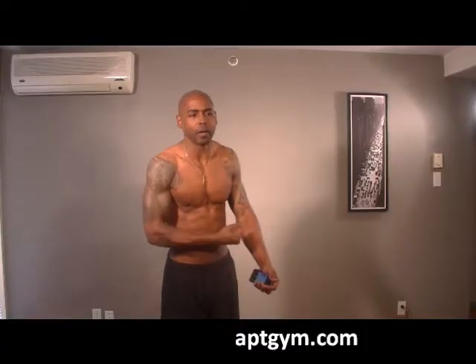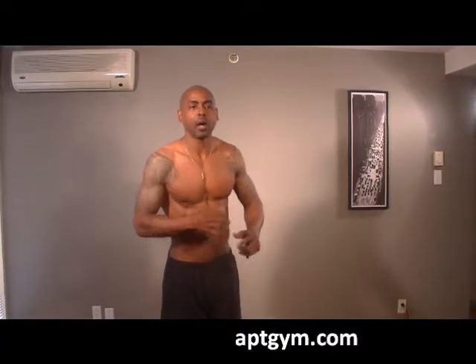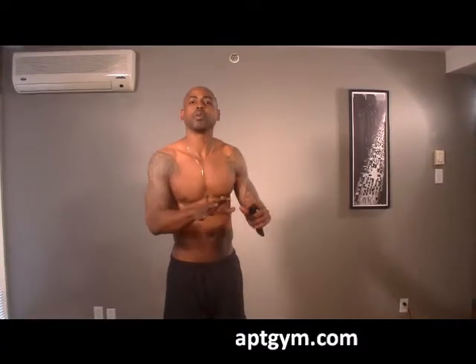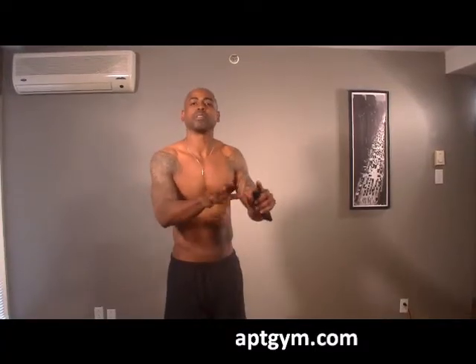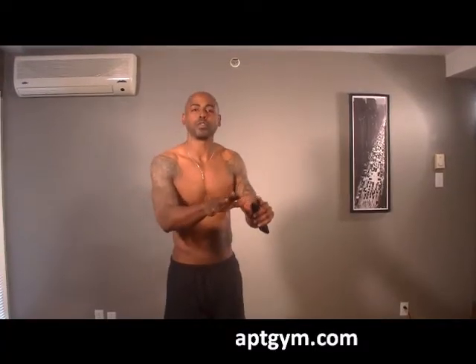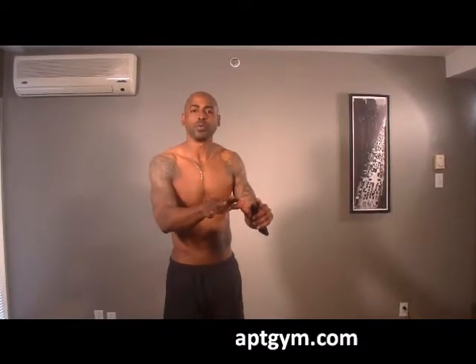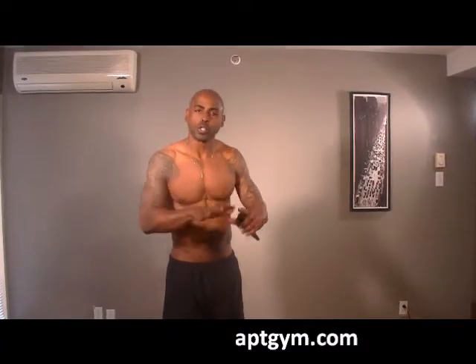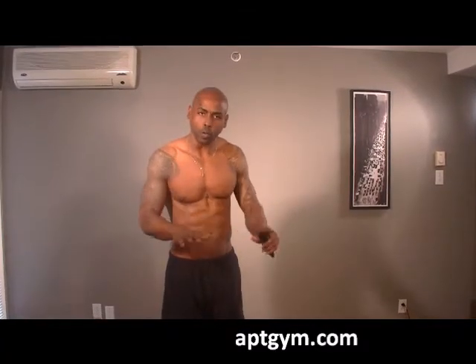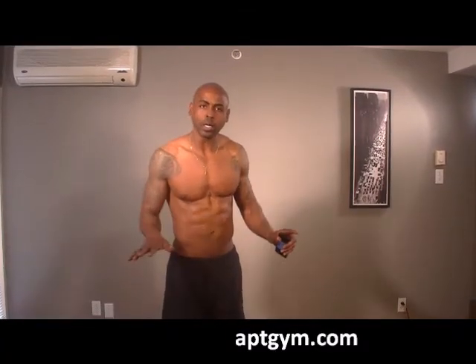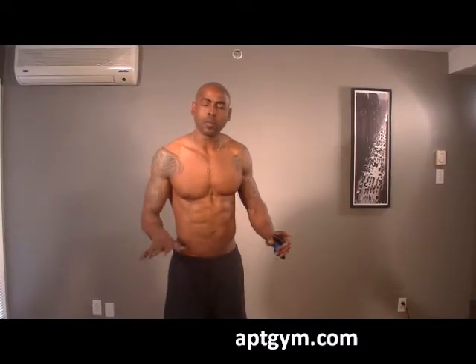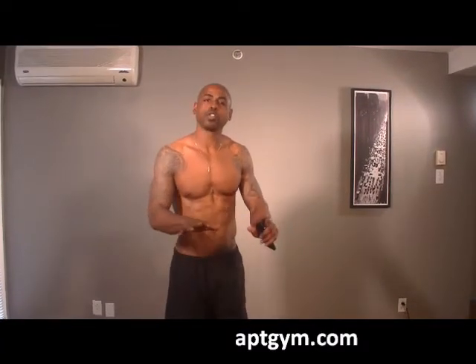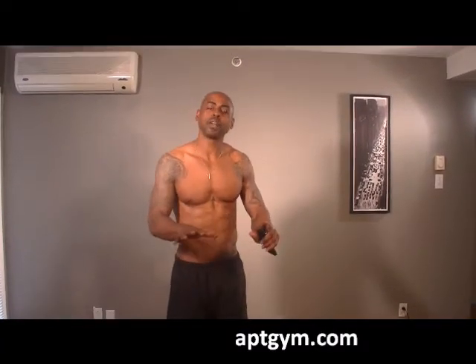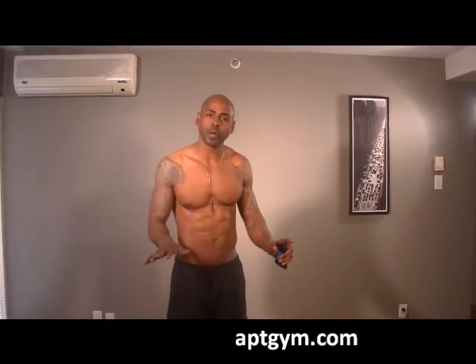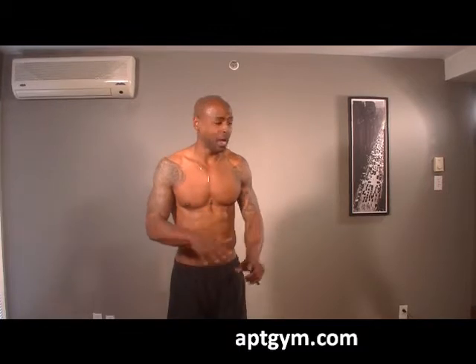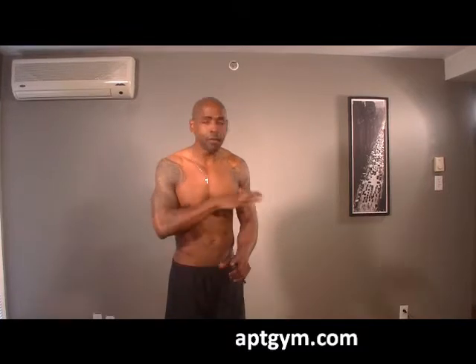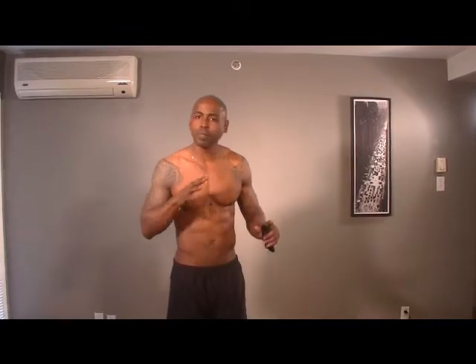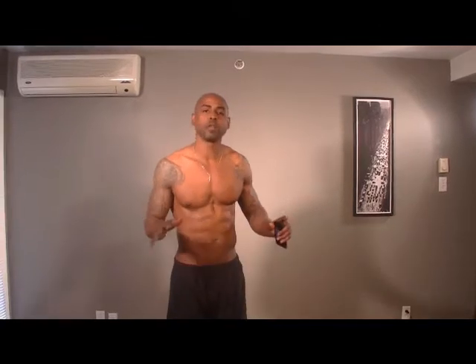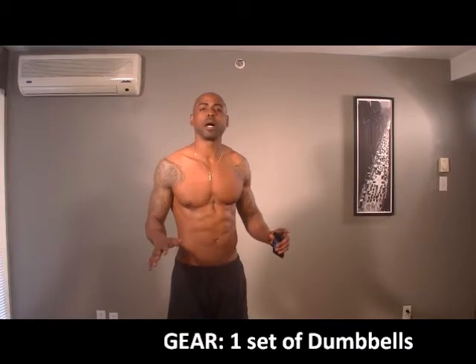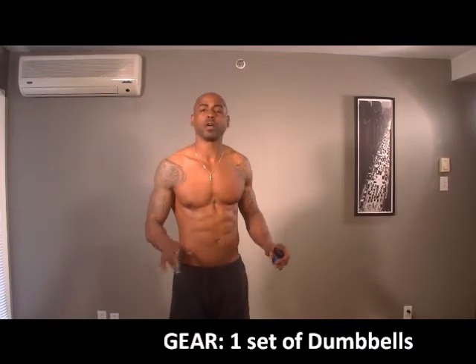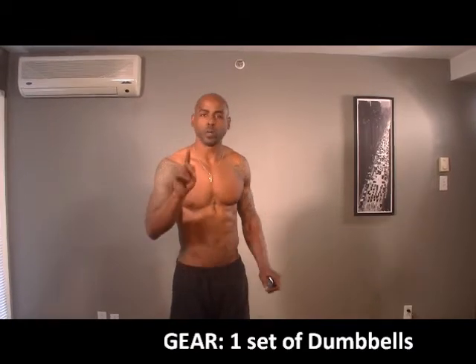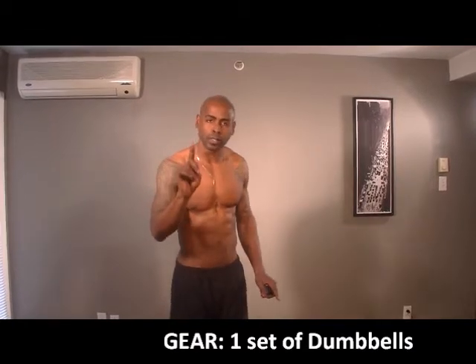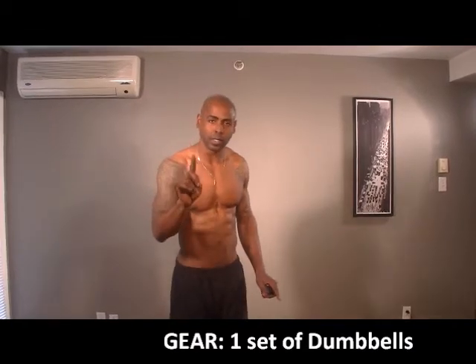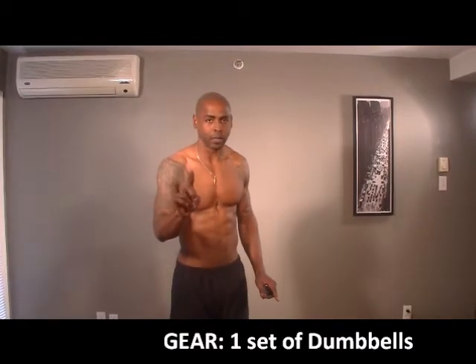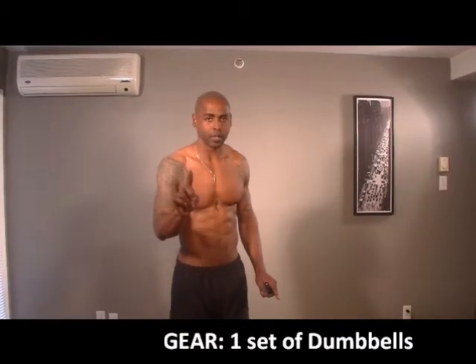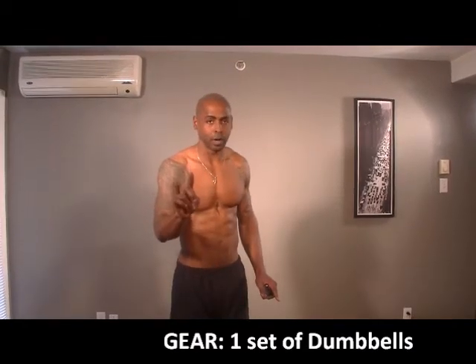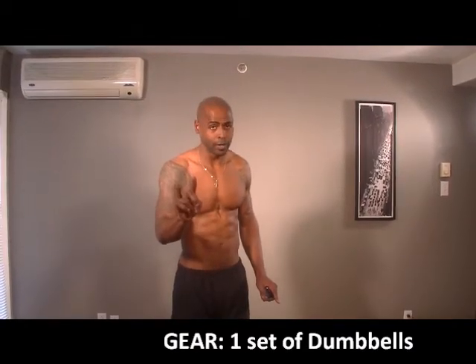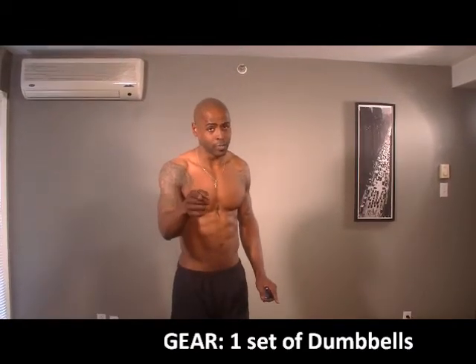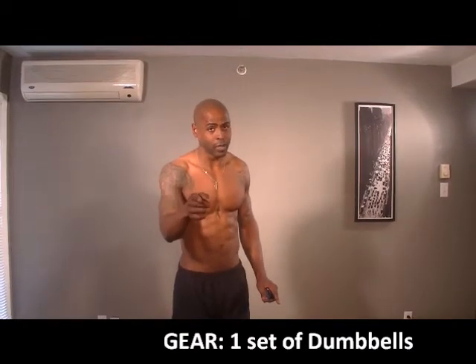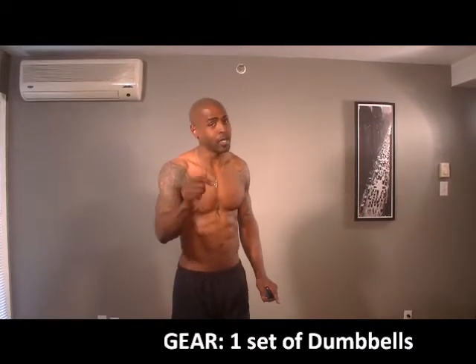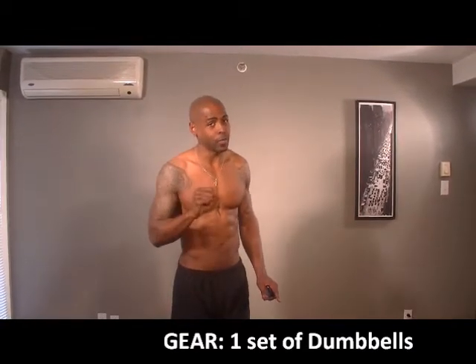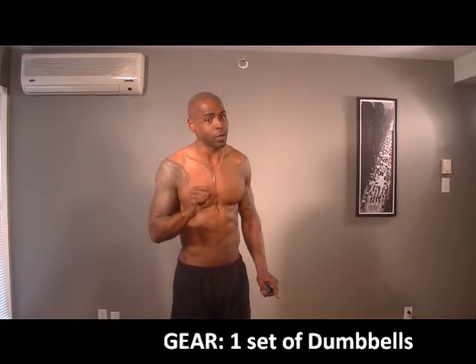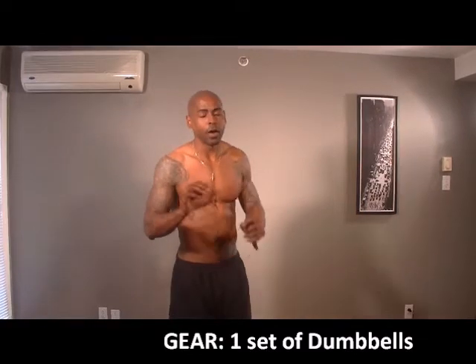I want to put myself in your shoes. So all week, I'm going to show you how to train every part of your body with one set of dumbbells. All right, you guys ready? I'm ready to go.